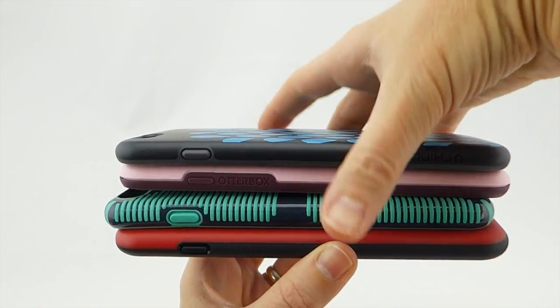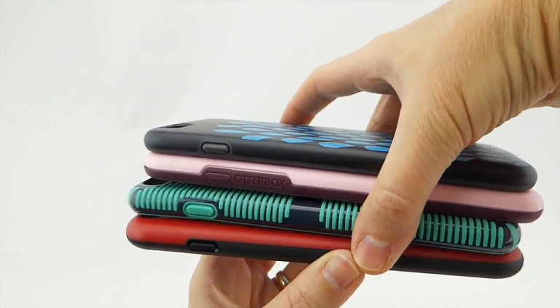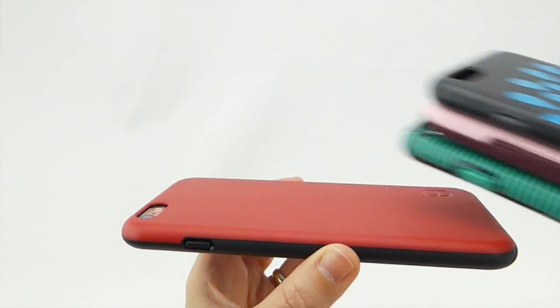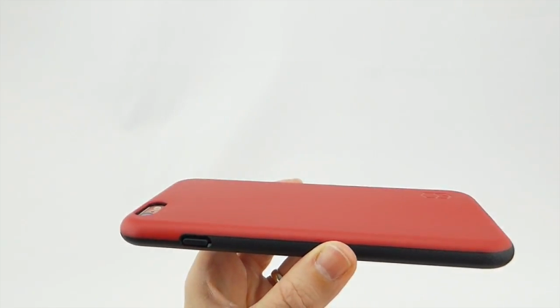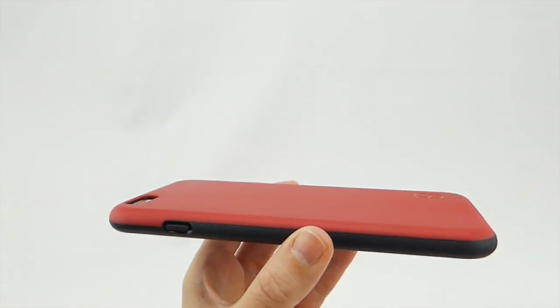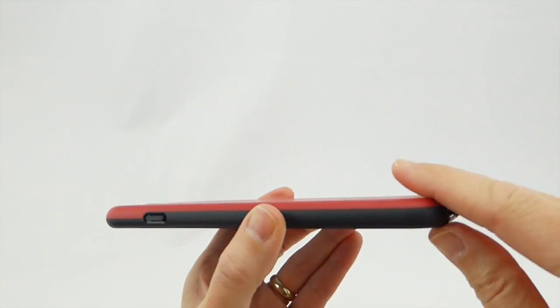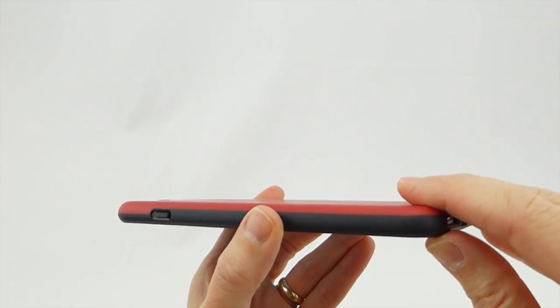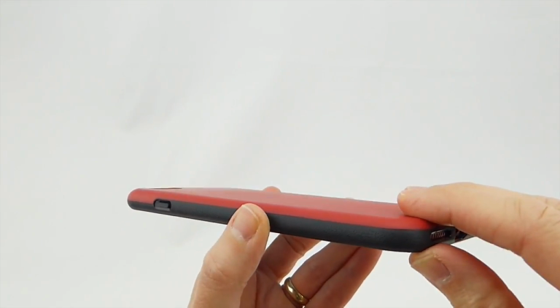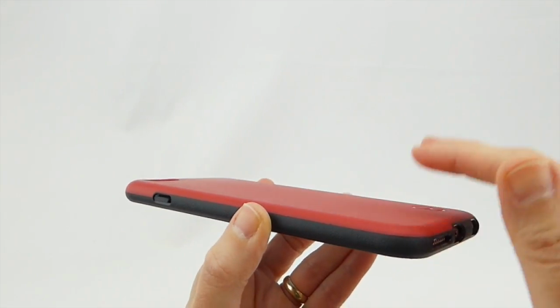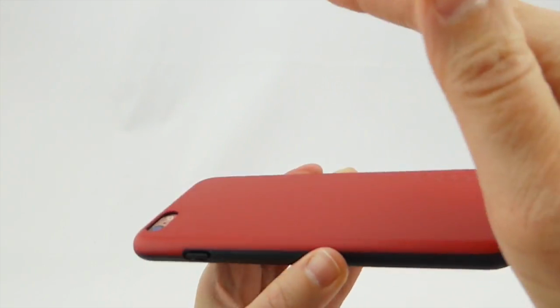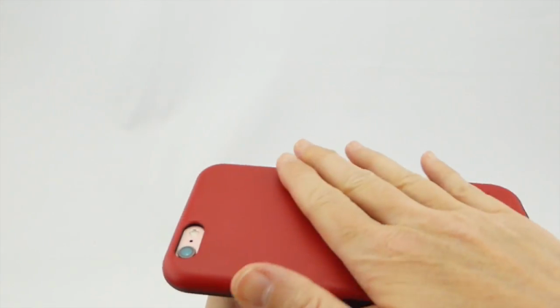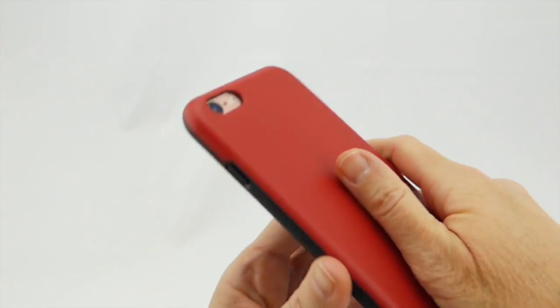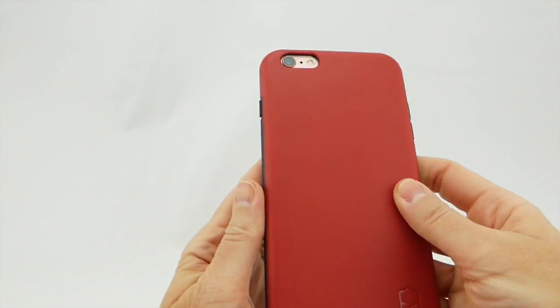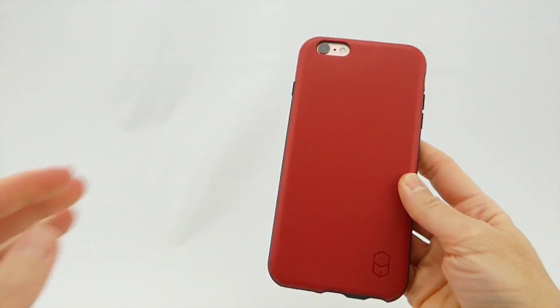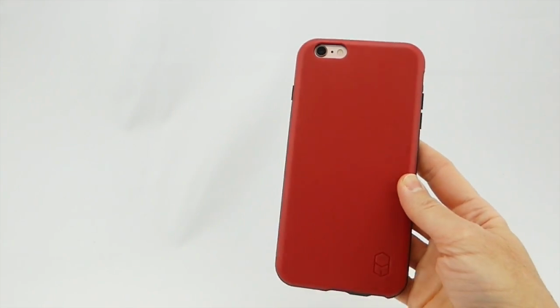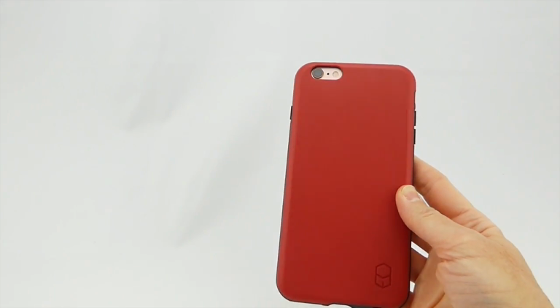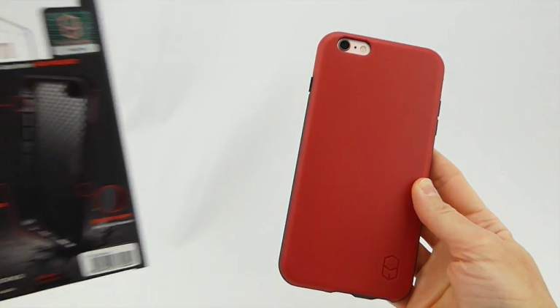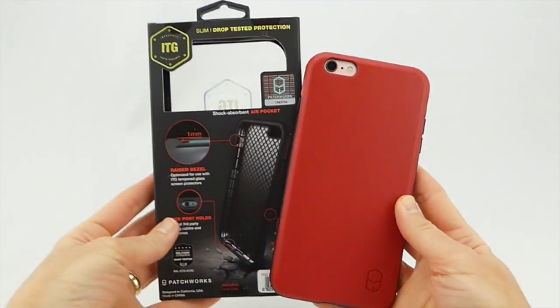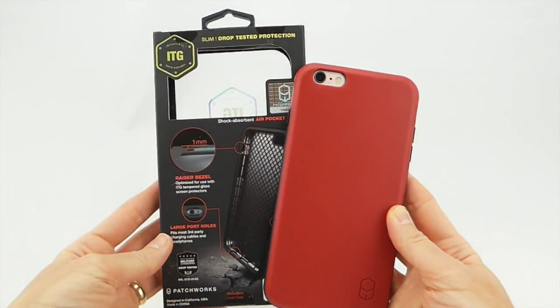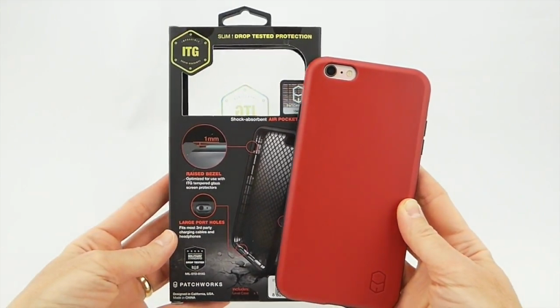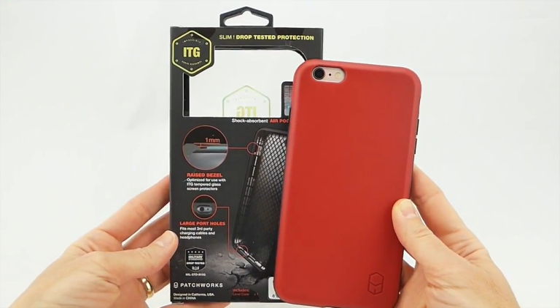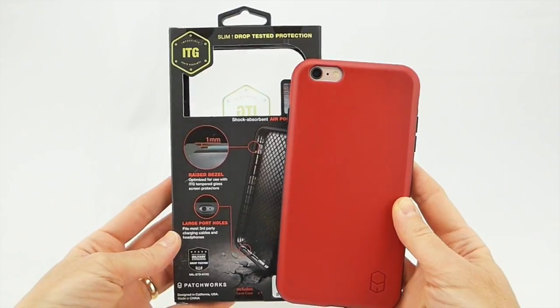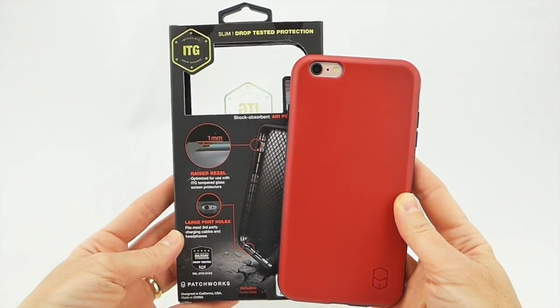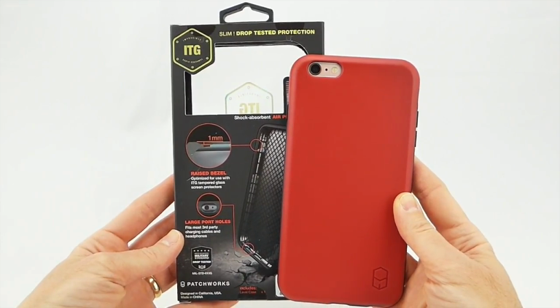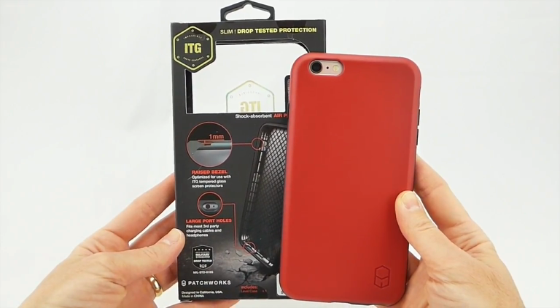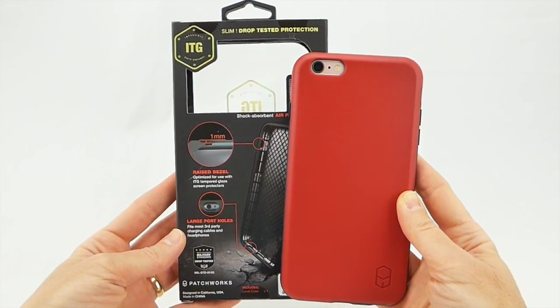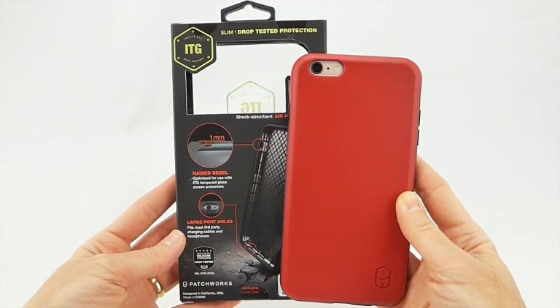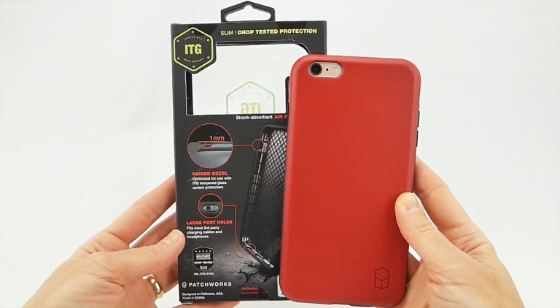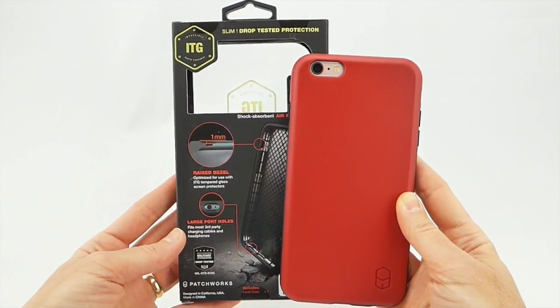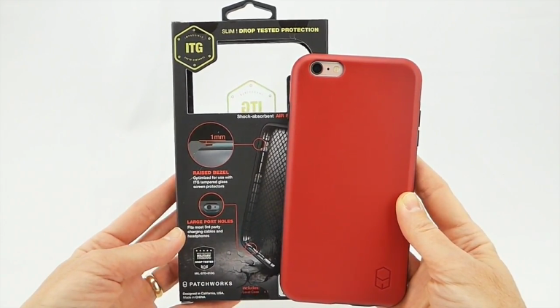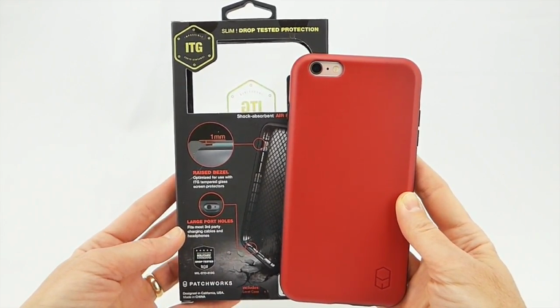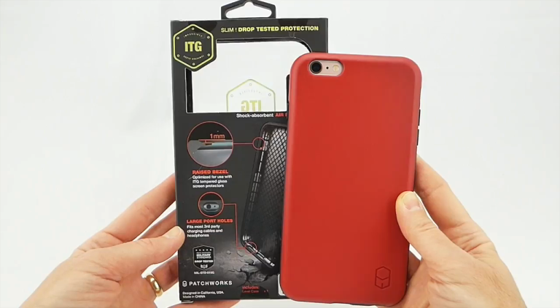So really a nice case. As I said, well priced at $24.95, feels great in your hand, and comes in a bunch of fun colors. Again, the case is the ITG Level Case by Patchworks — I will put the links below where you can find out more about where to purchase it.